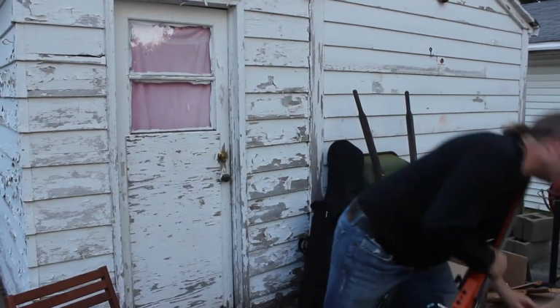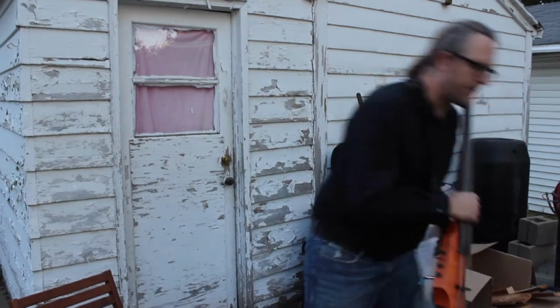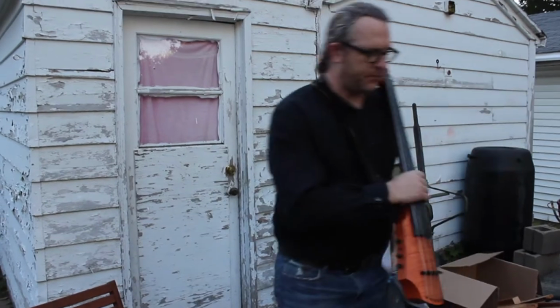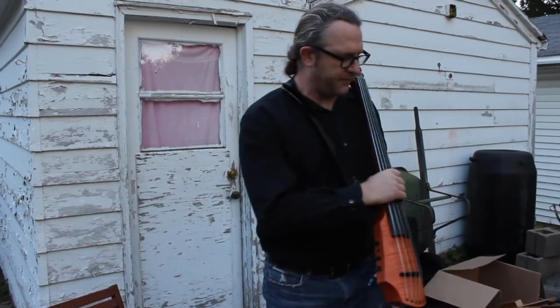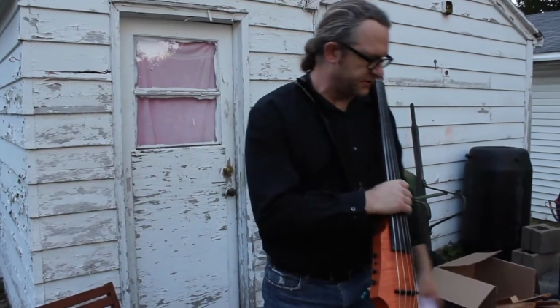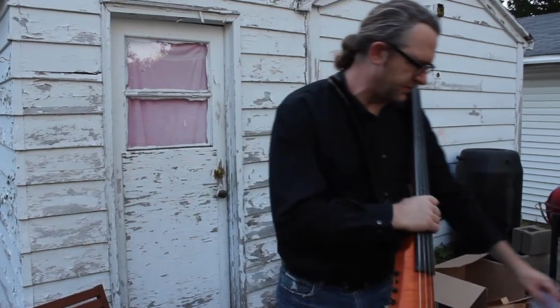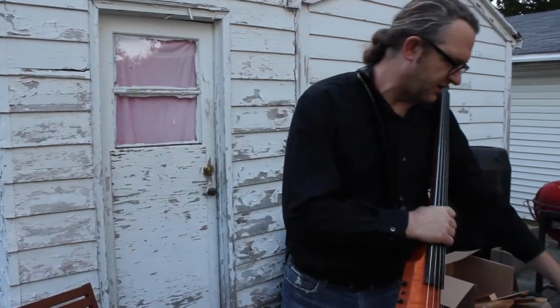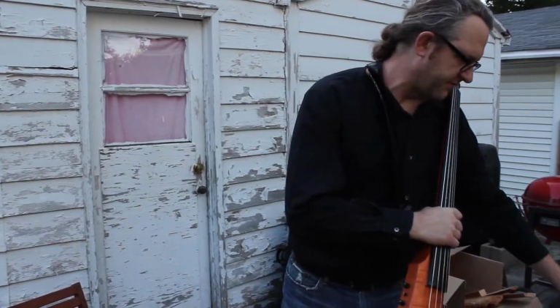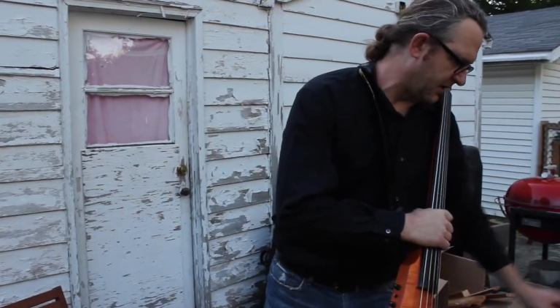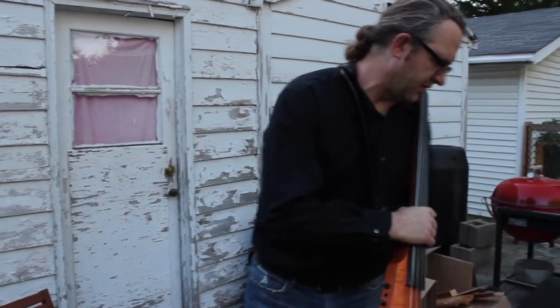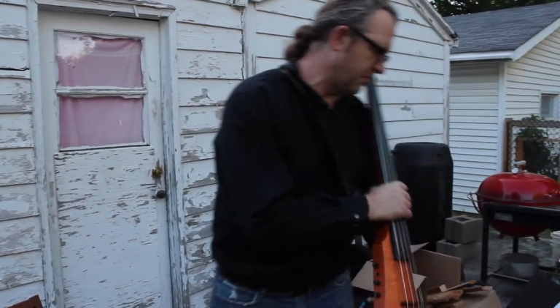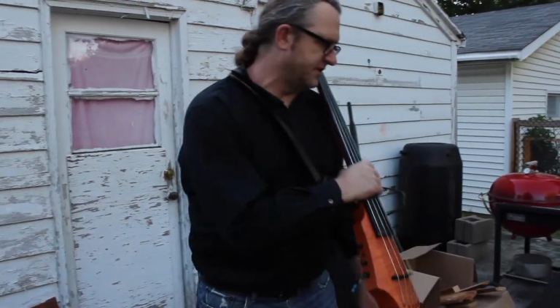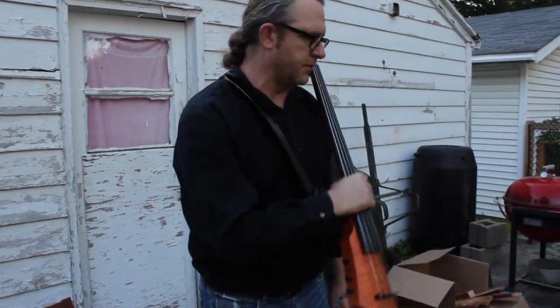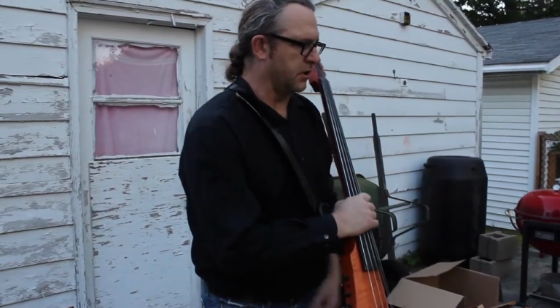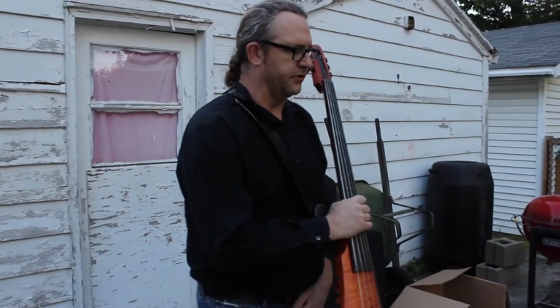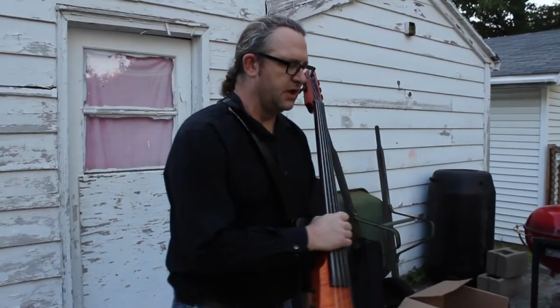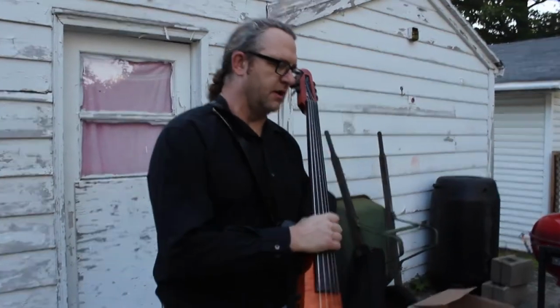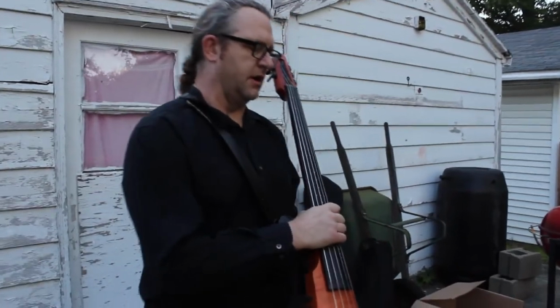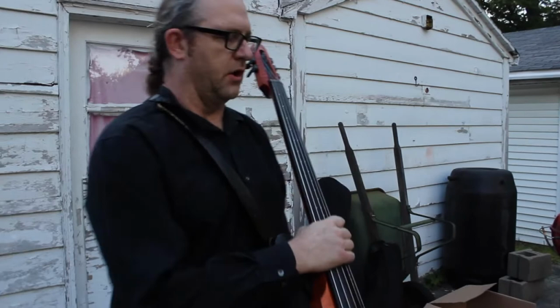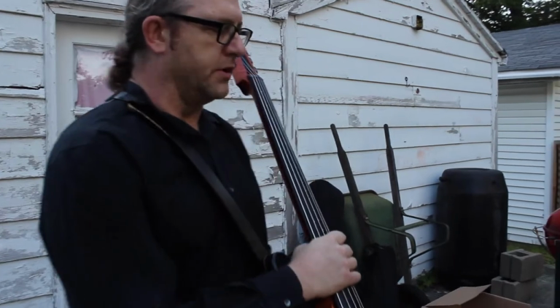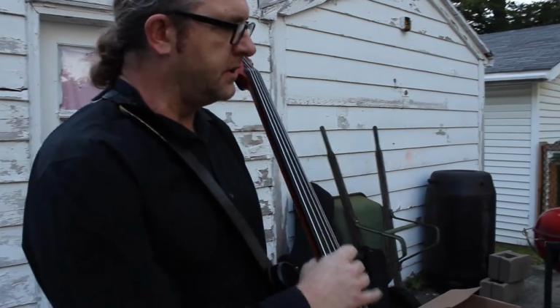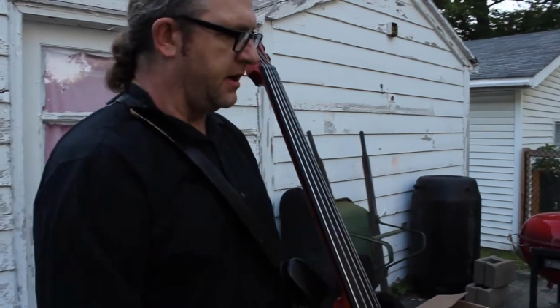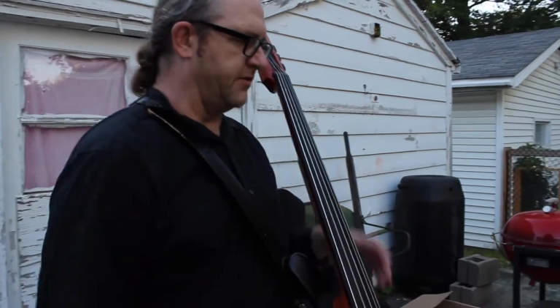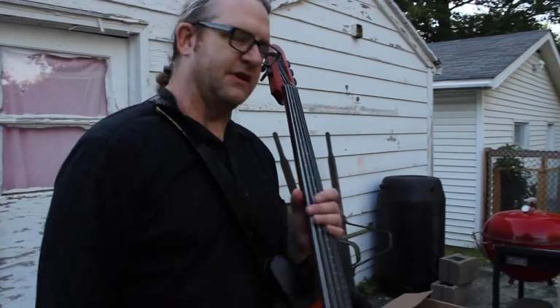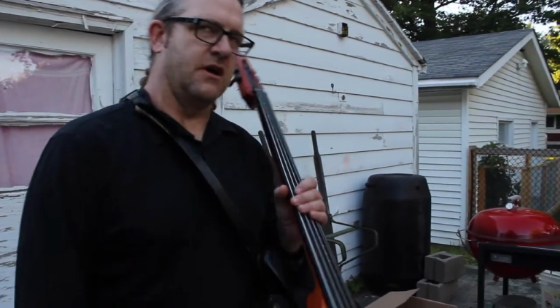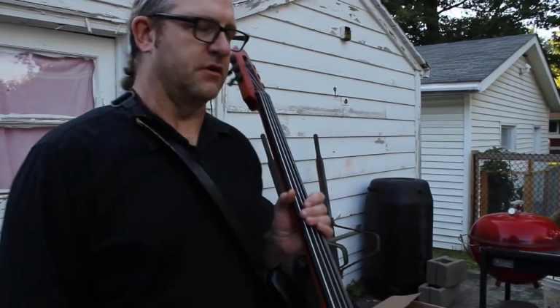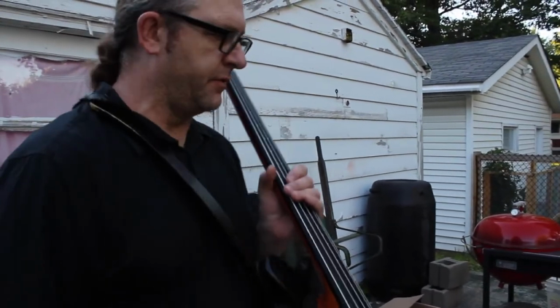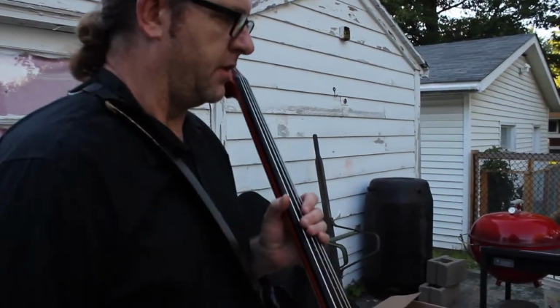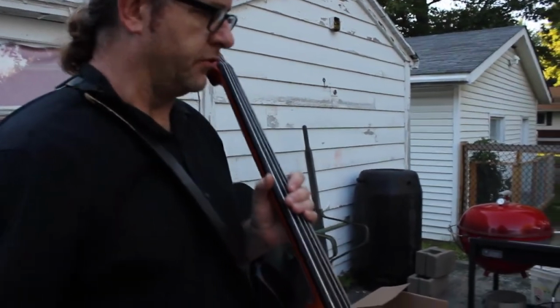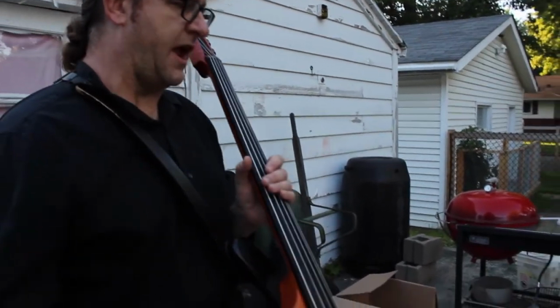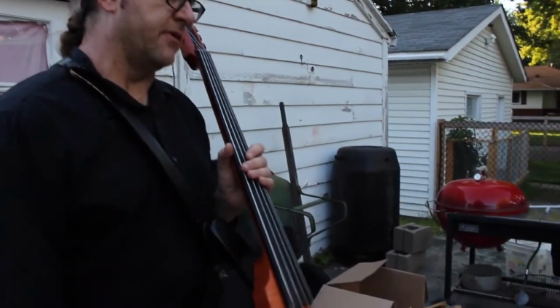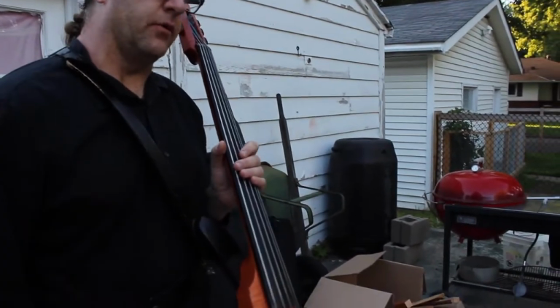So I'm going to play for you a song. This is off my latest album called Odin. And this song is called Mjolnir, Hammer of Thor.